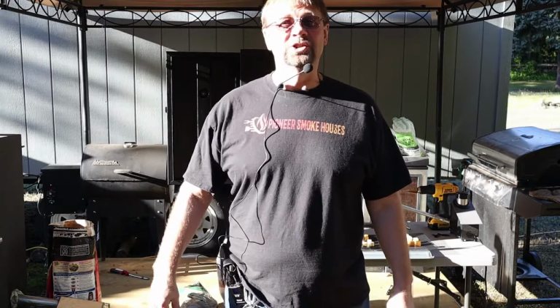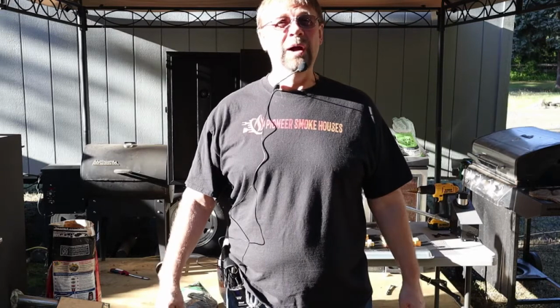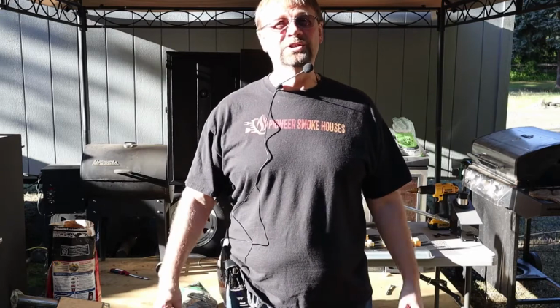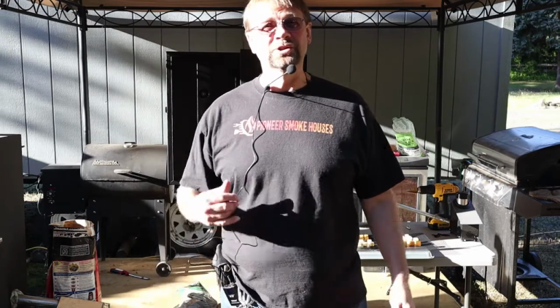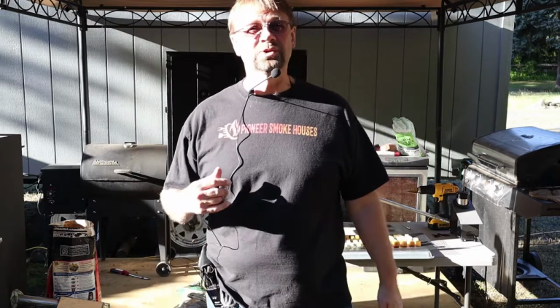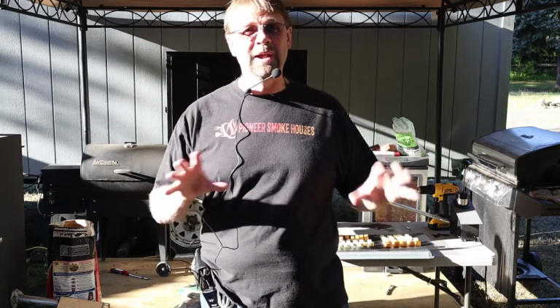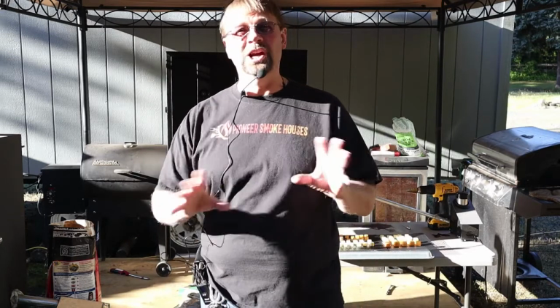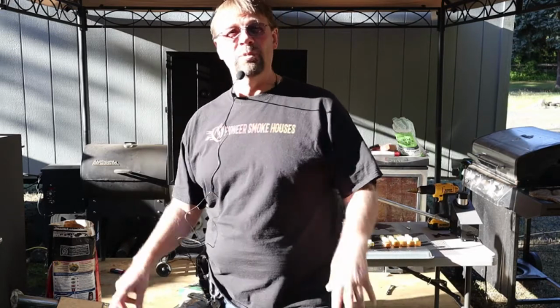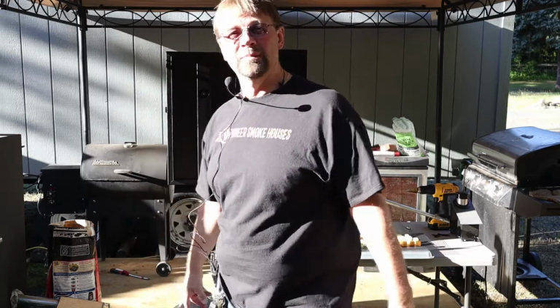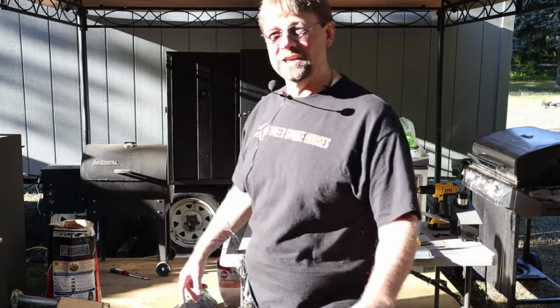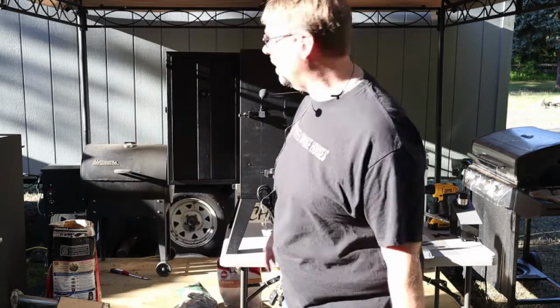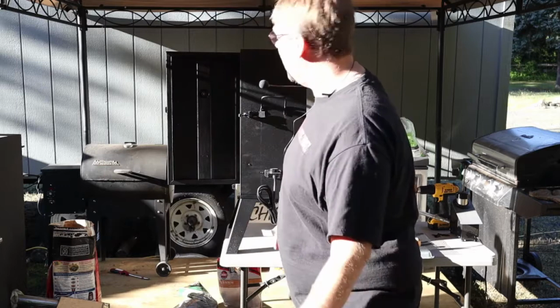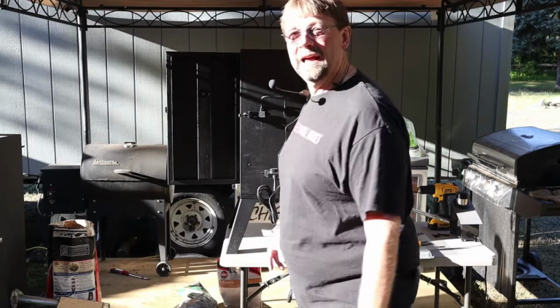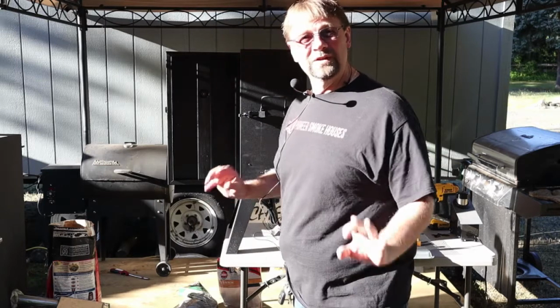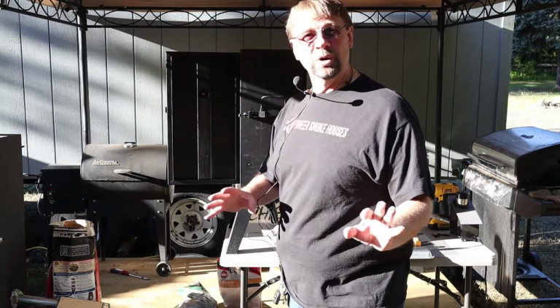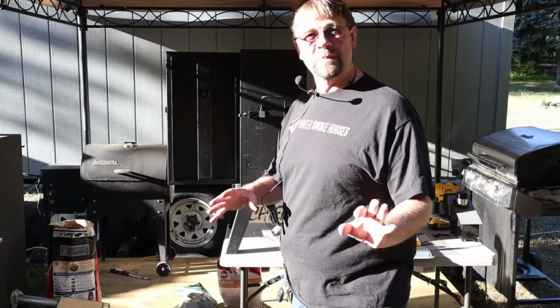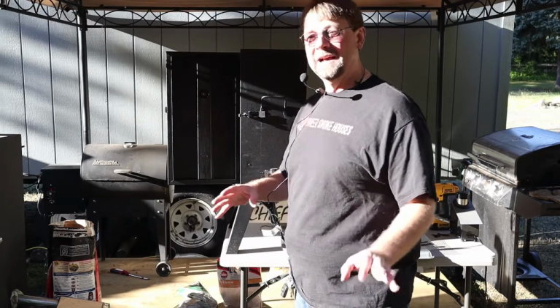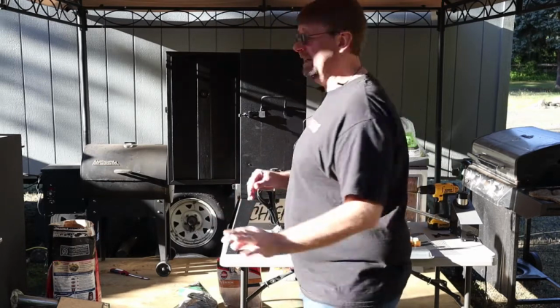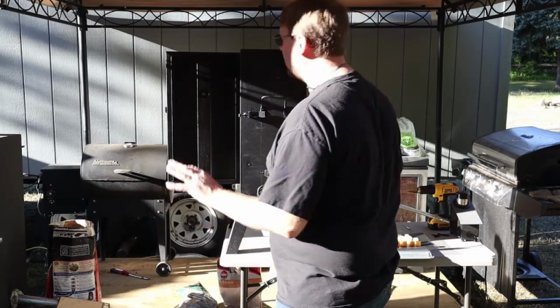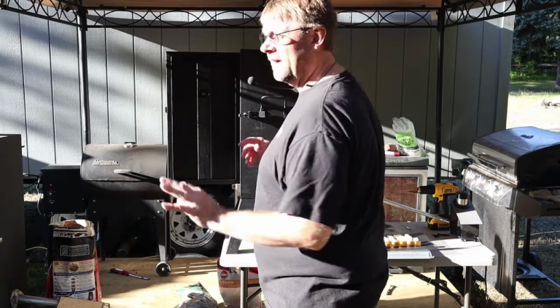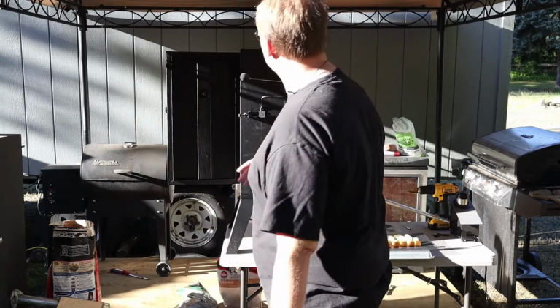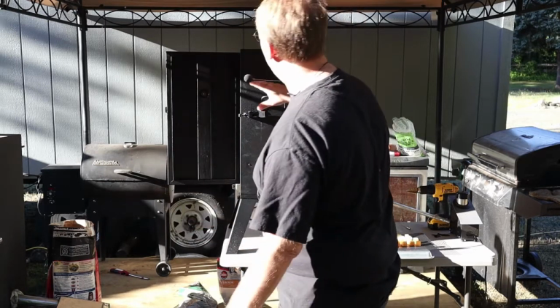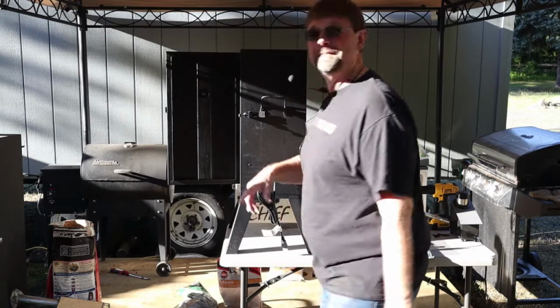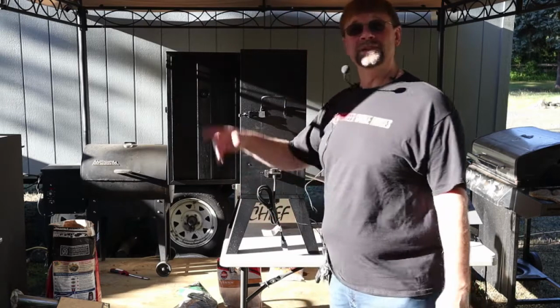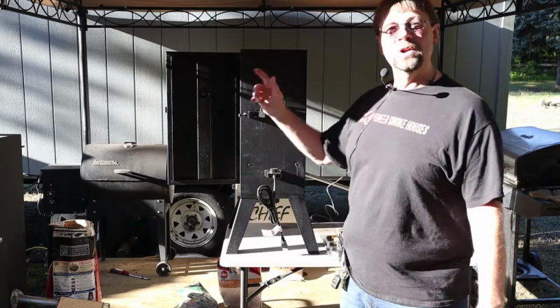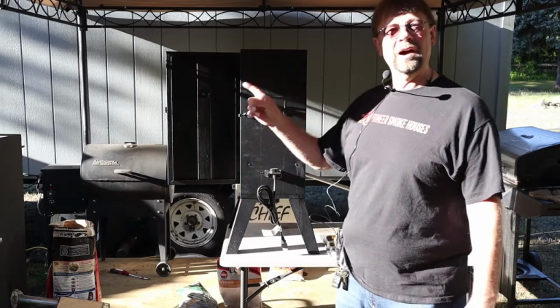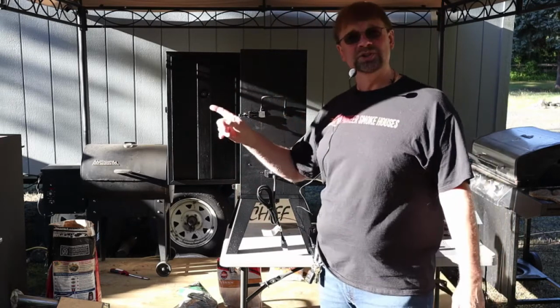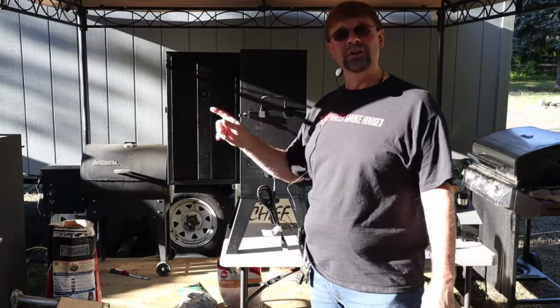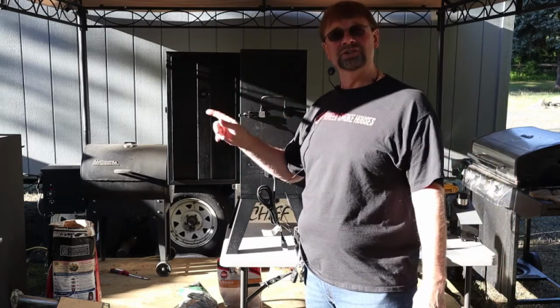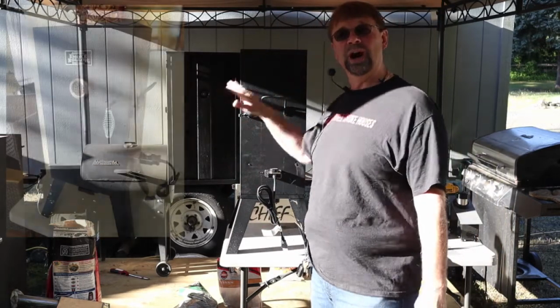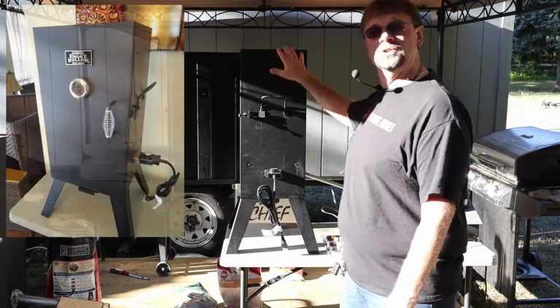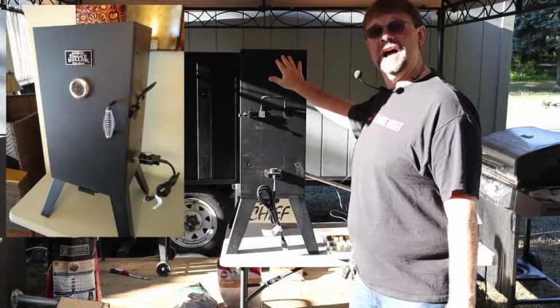I will put some pictures on the screen. I'm not going to change the camera around a bunch like usual — I like to leave the camera in one spot and we'll go from there. I'll put the picture right here. So that's the smoker; I have it turned on its side.